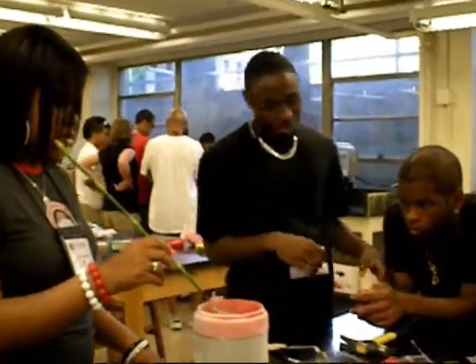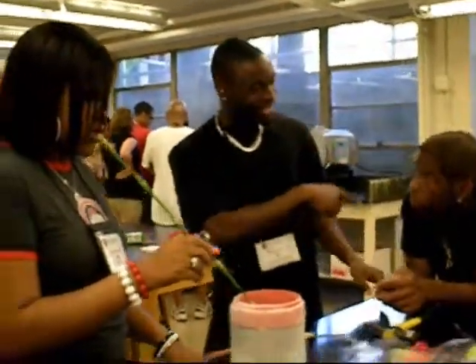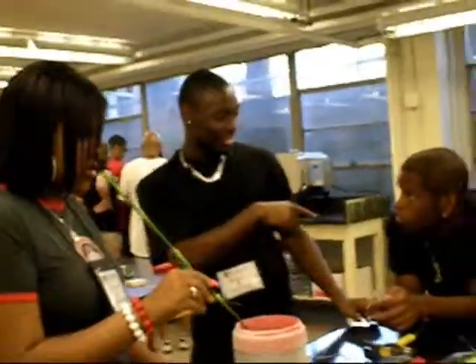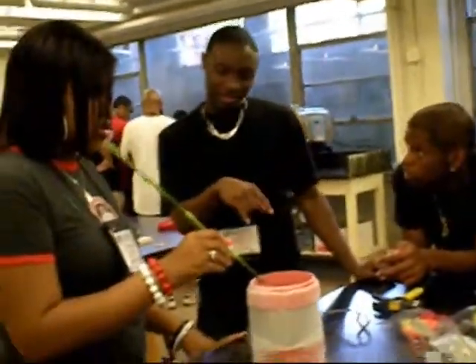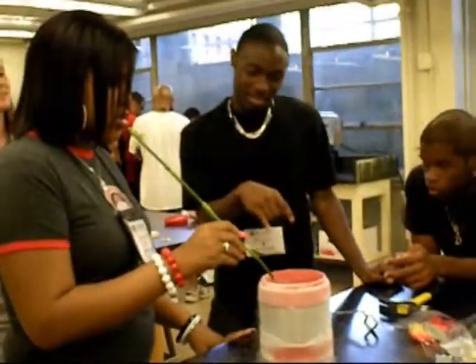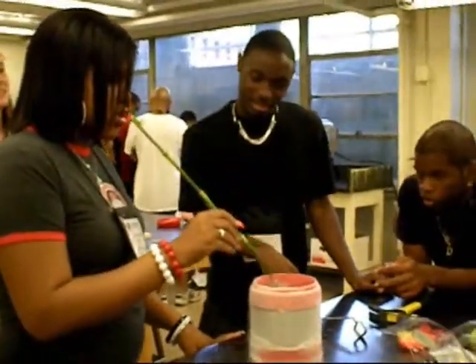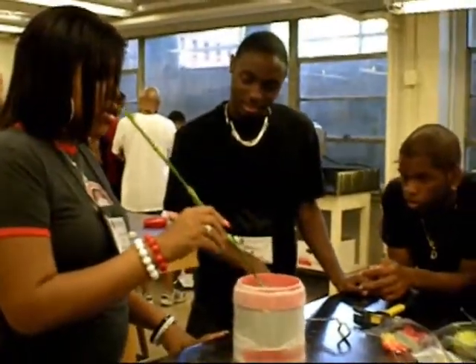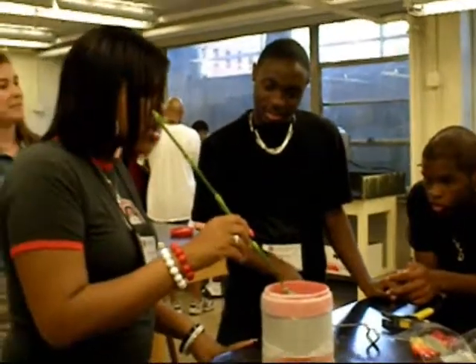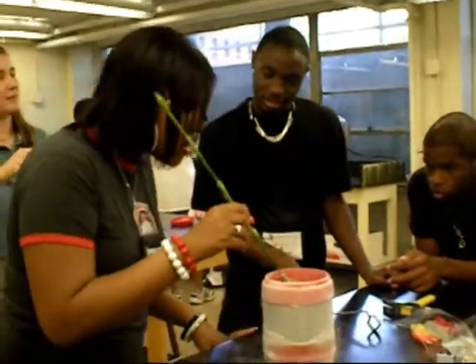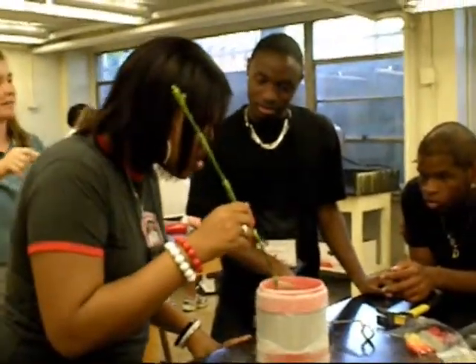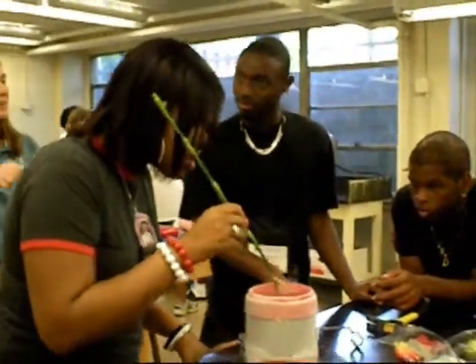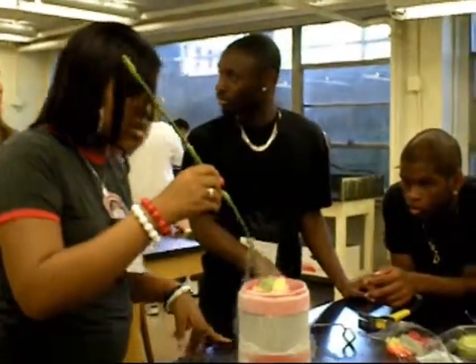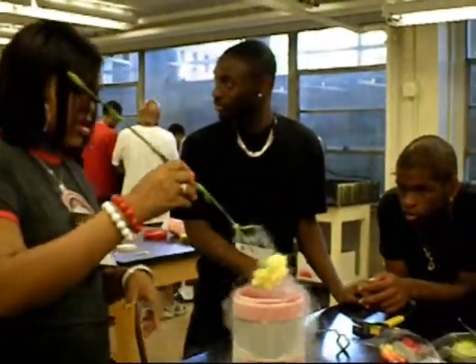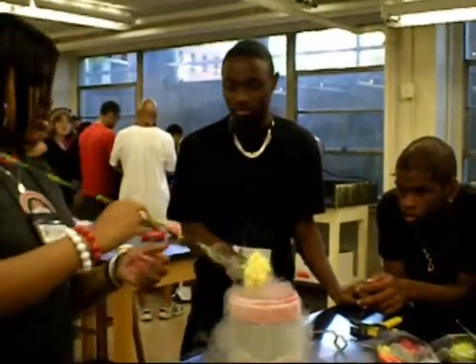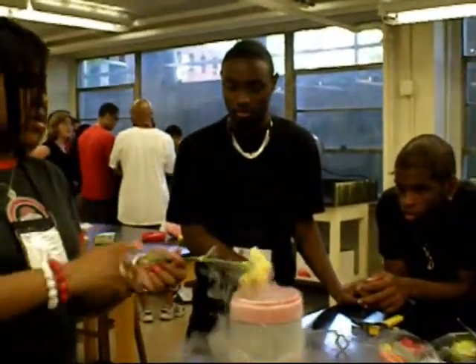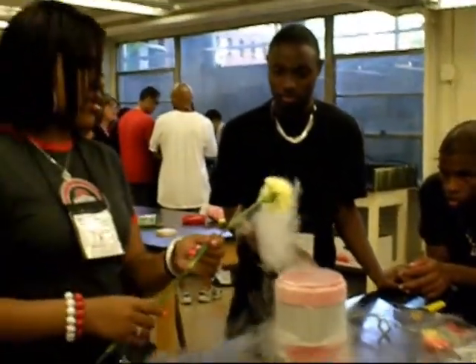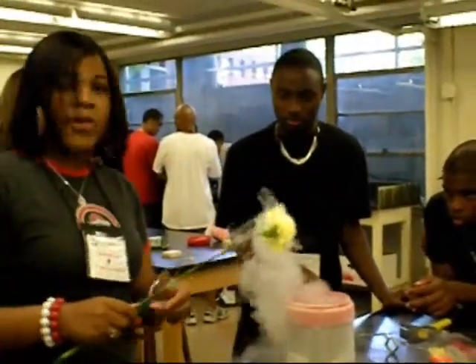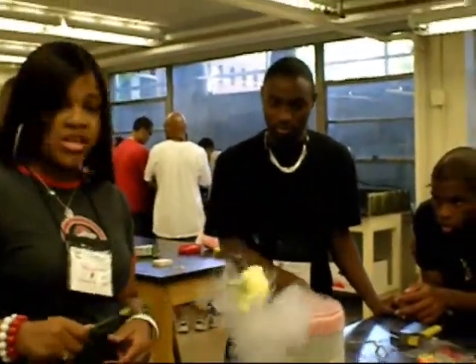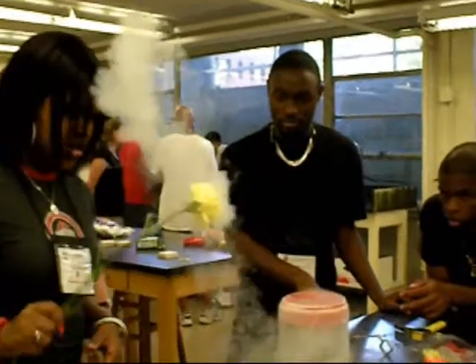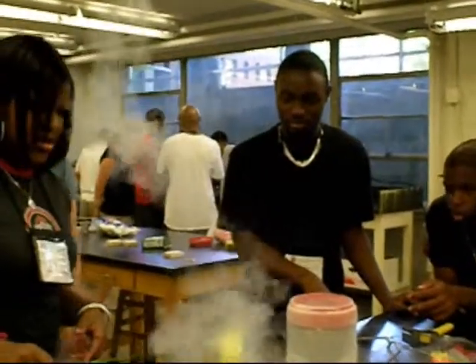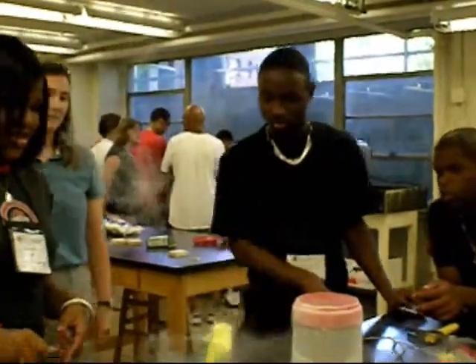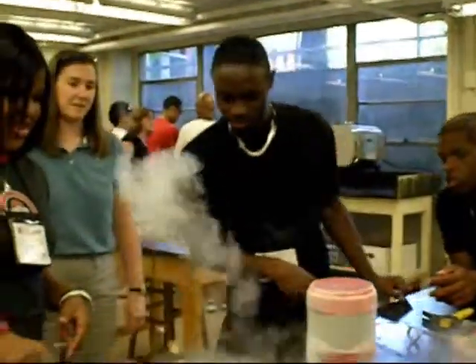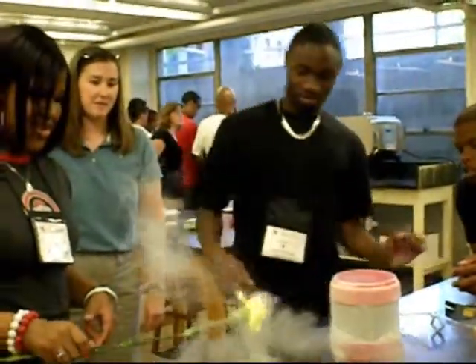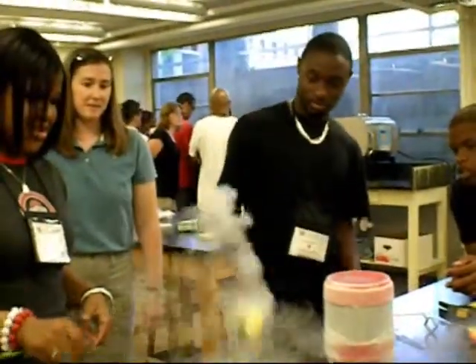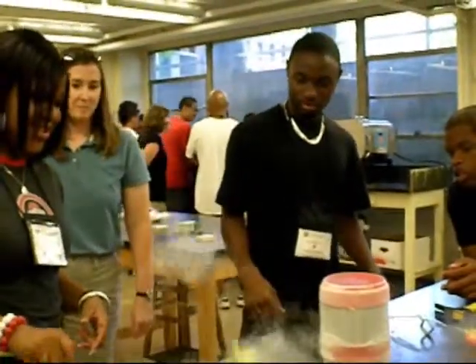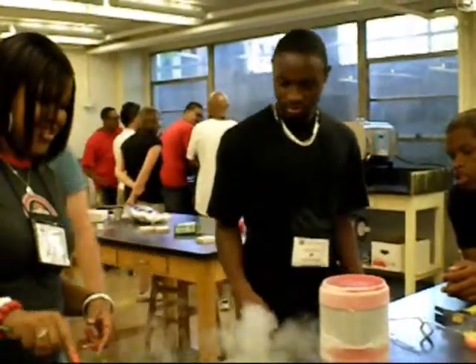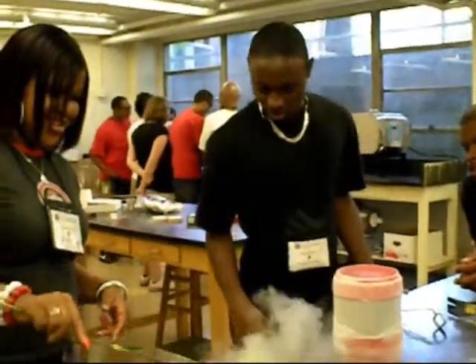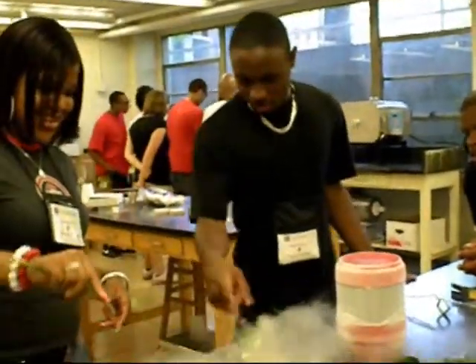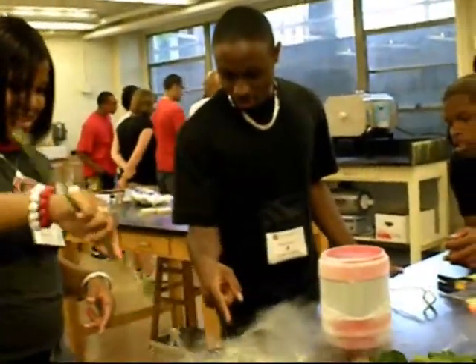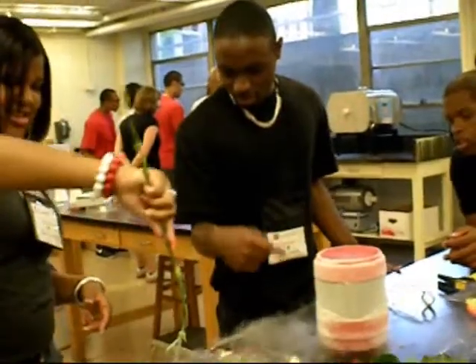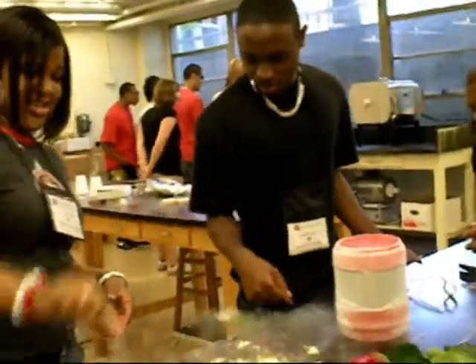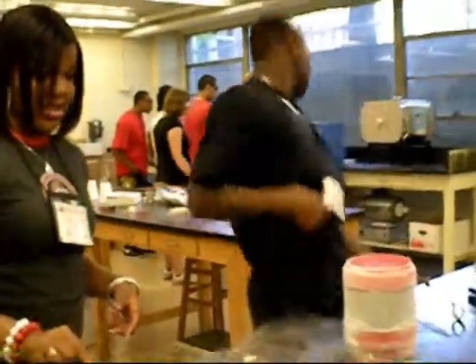We occasionally do this demonstration with a hot dog and a glove. My finger would do that if I kept it in there long enough.